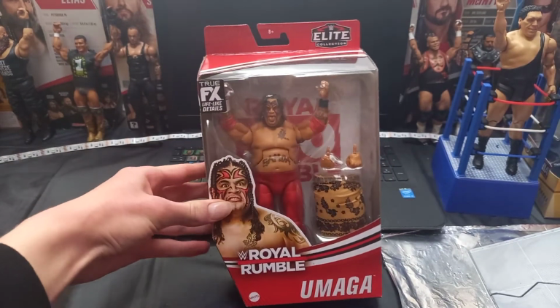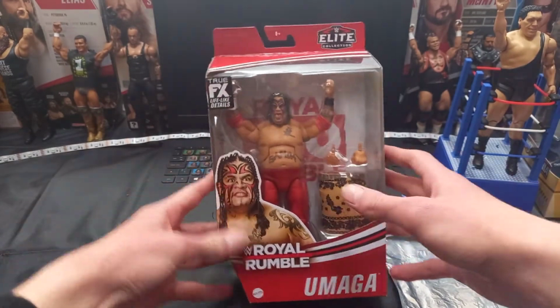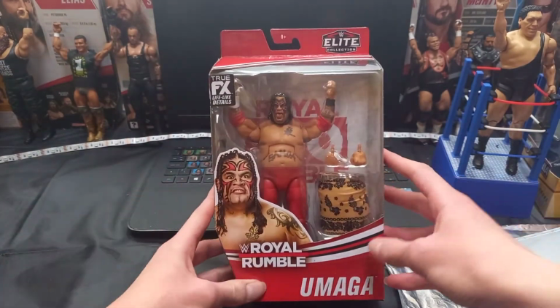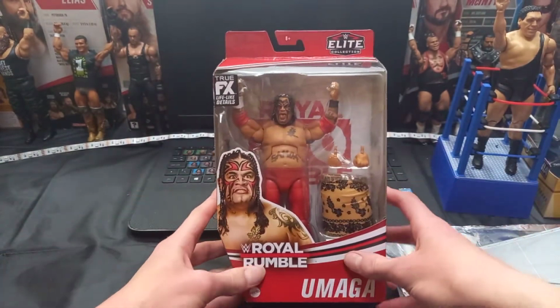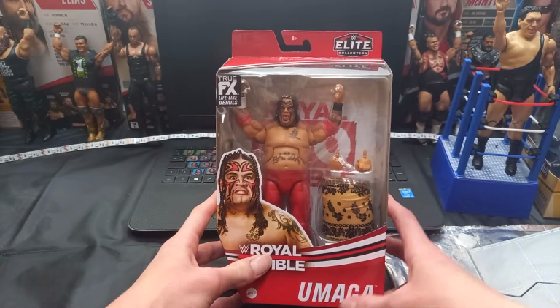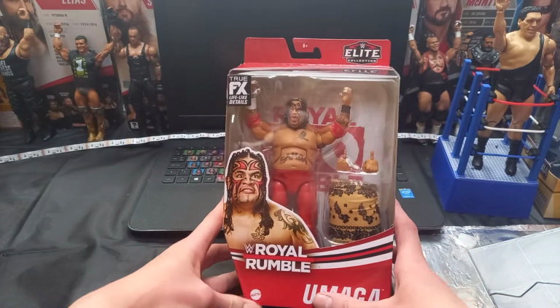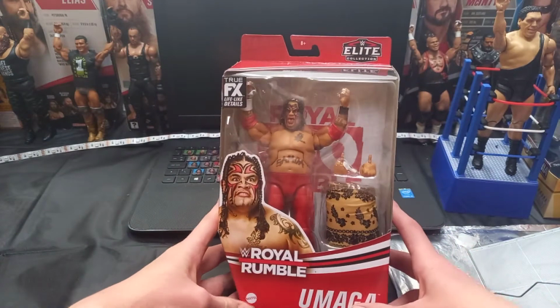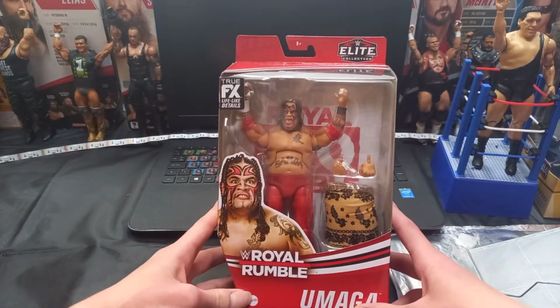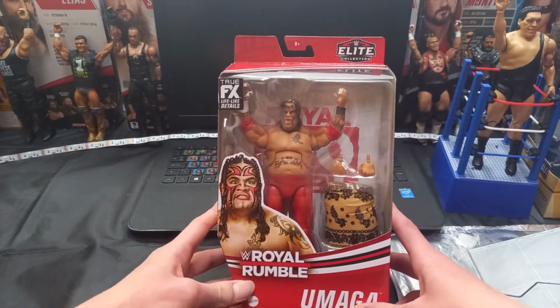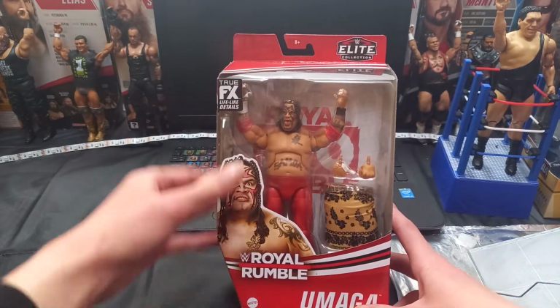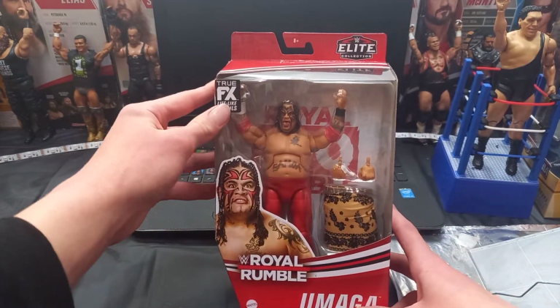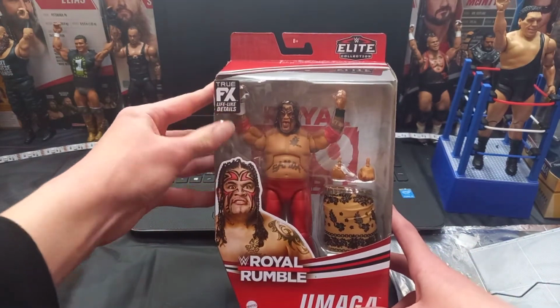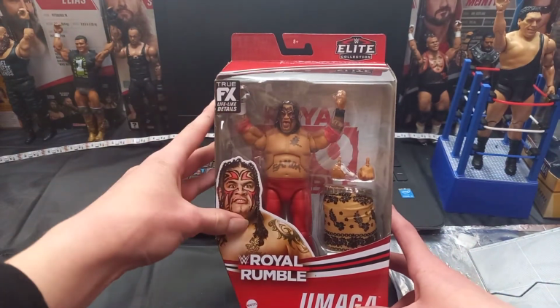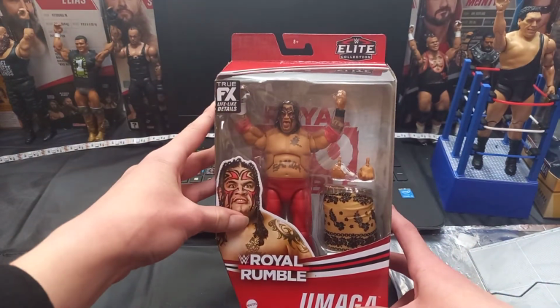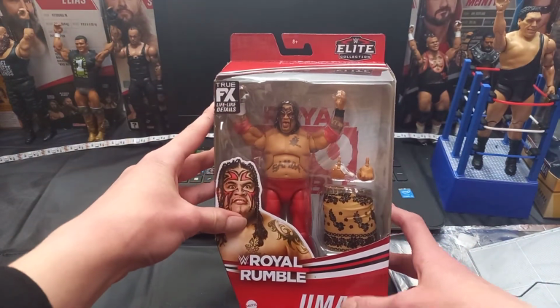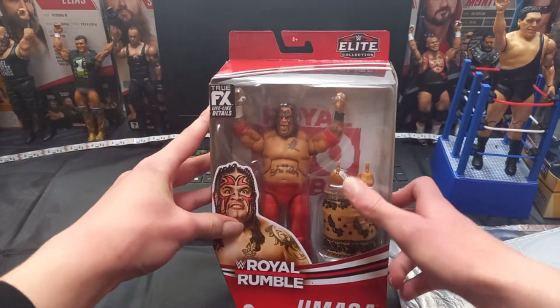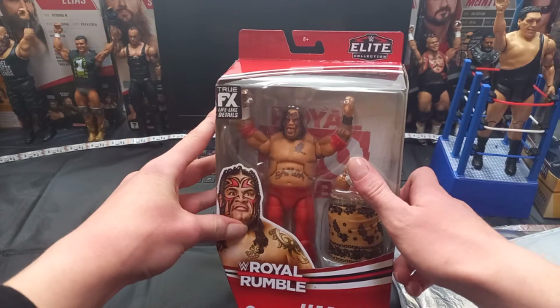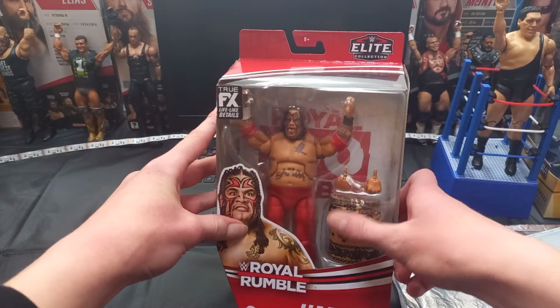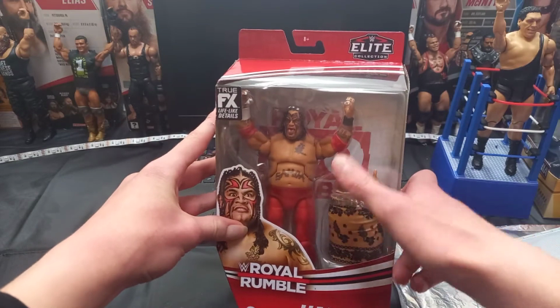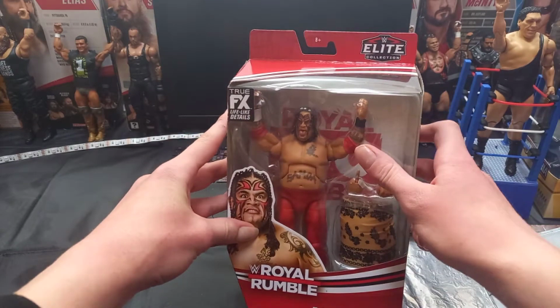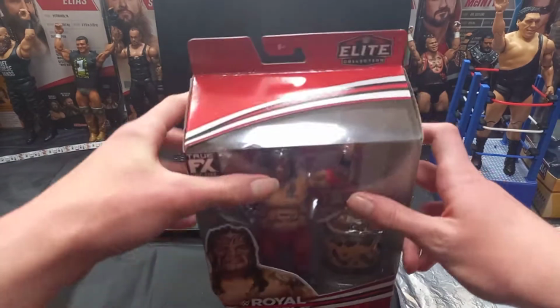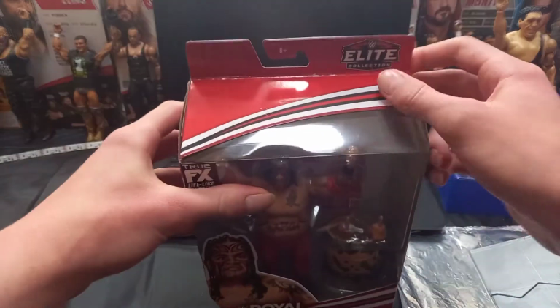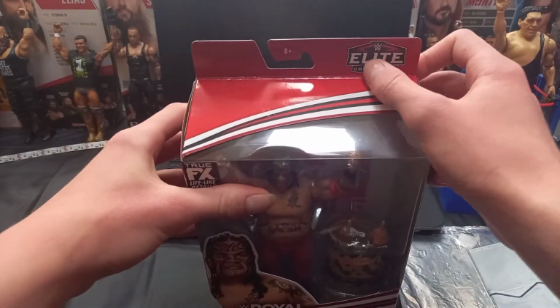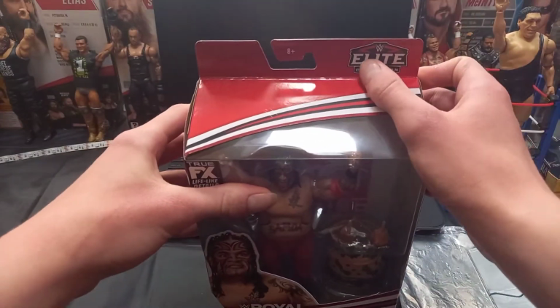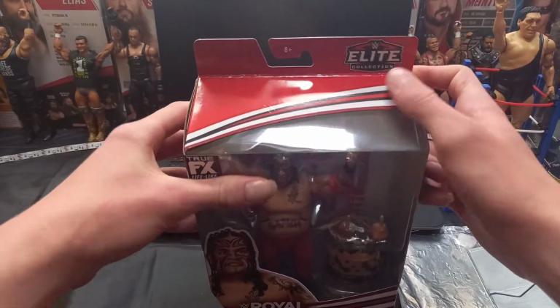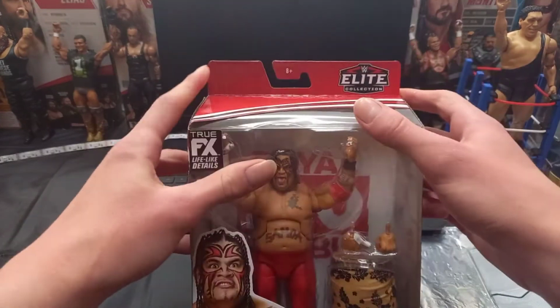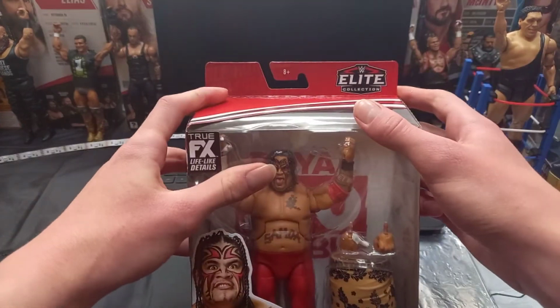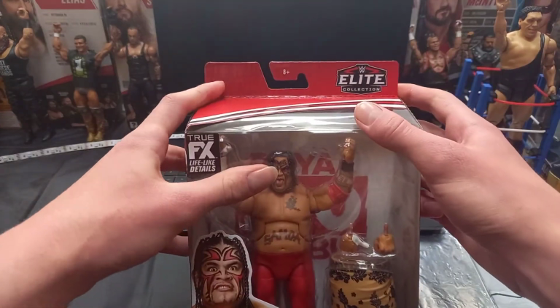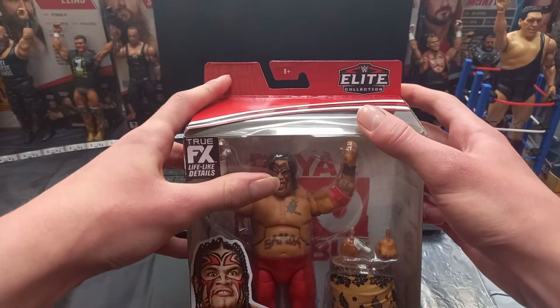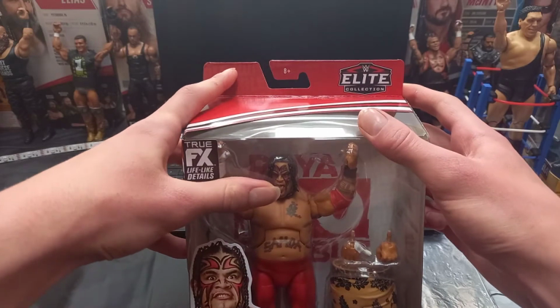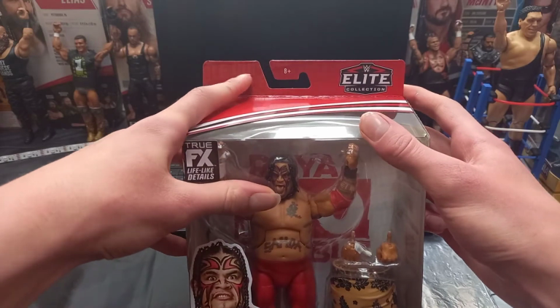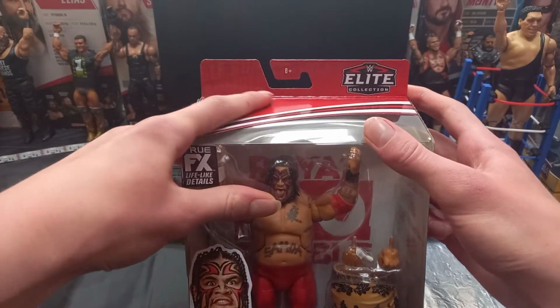There's the front picture guys. You got Royal Rumble, Umaga, Mattel, True Effects. You got a nice picture of Umaga over there, and then you got the figure itself and then the backdrop. On the top you got Elite Collection, and it says Royal Rumble a couple times across.